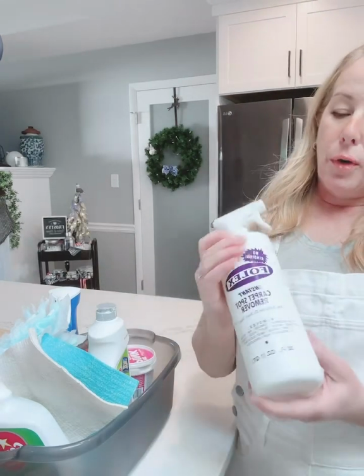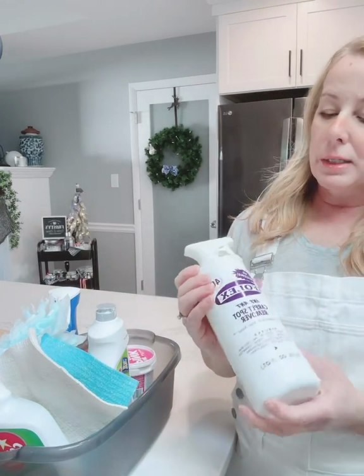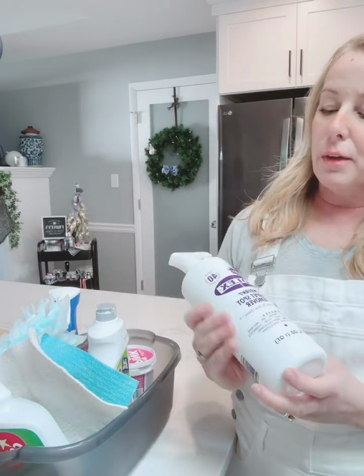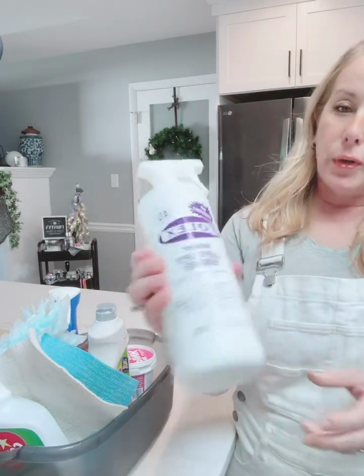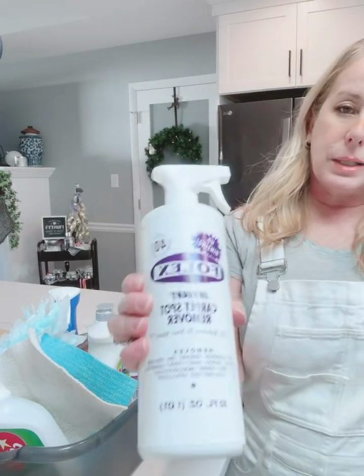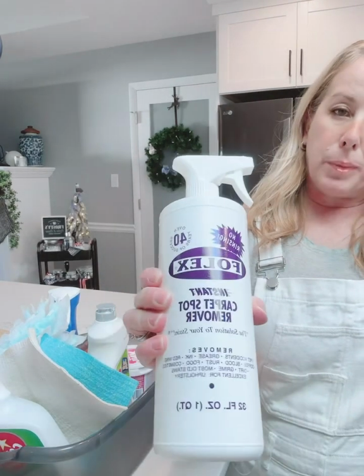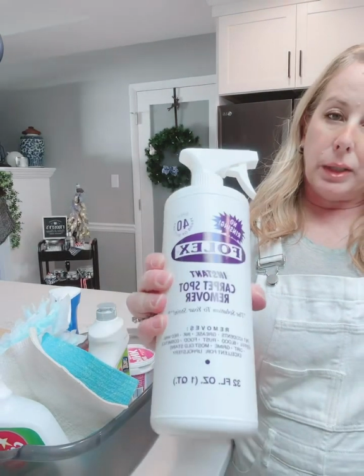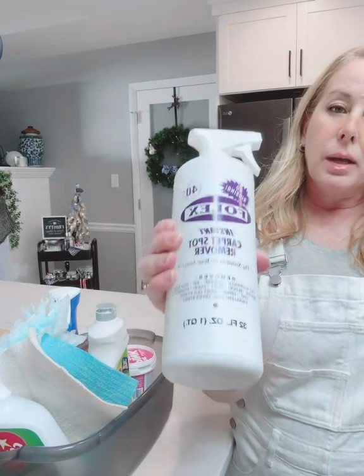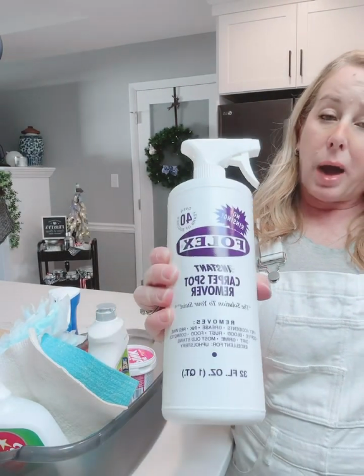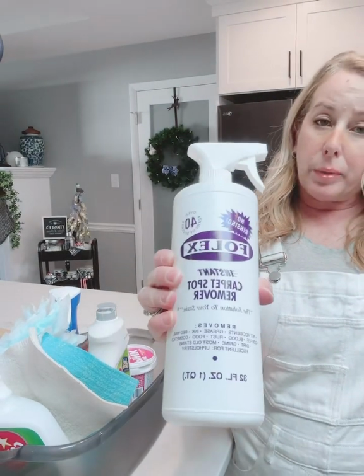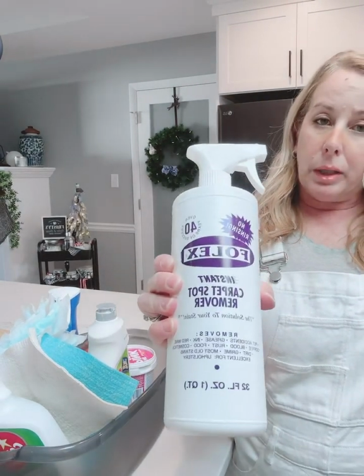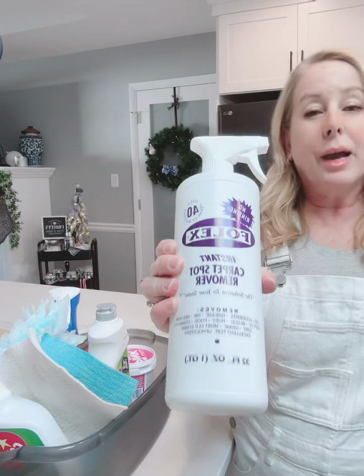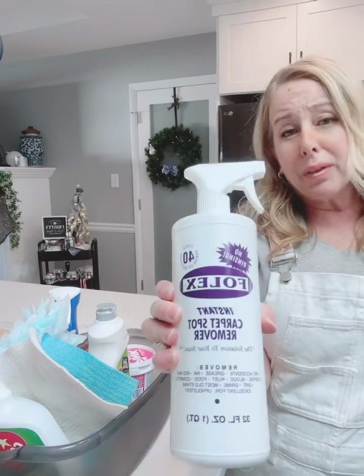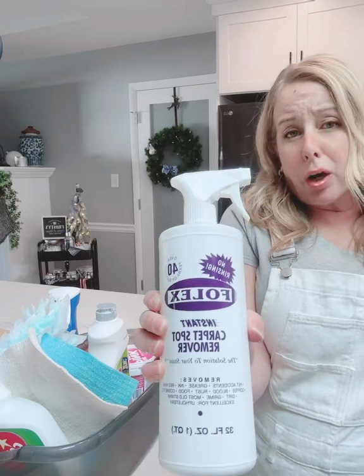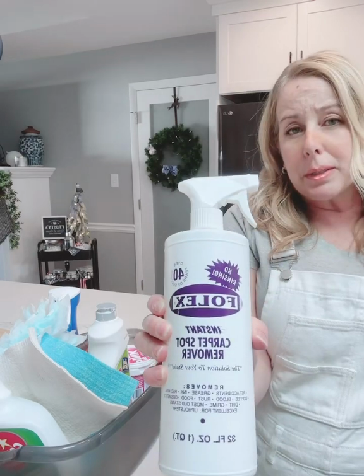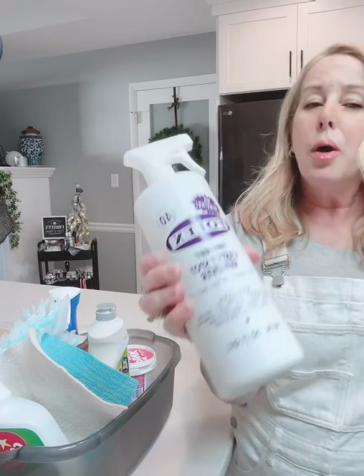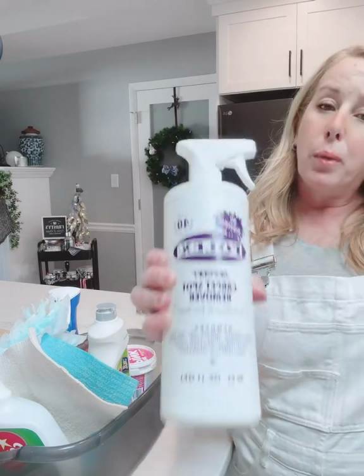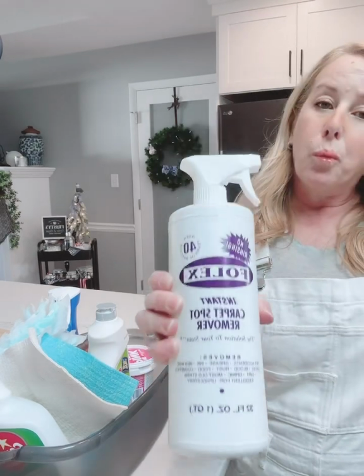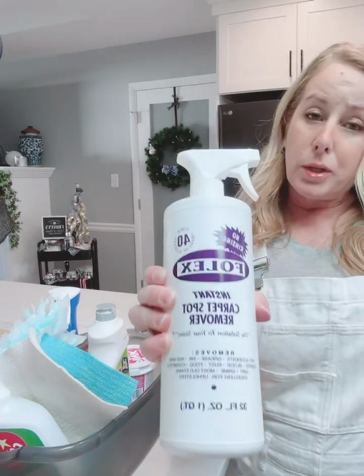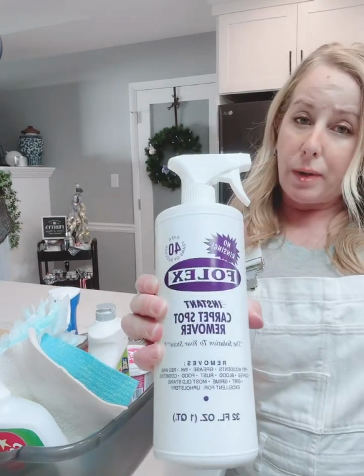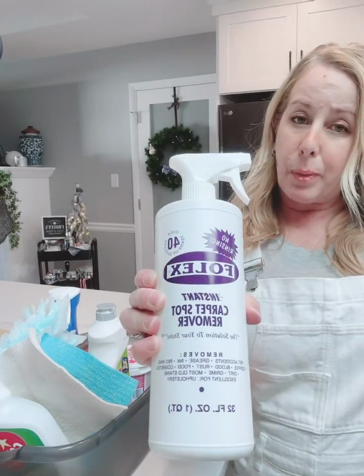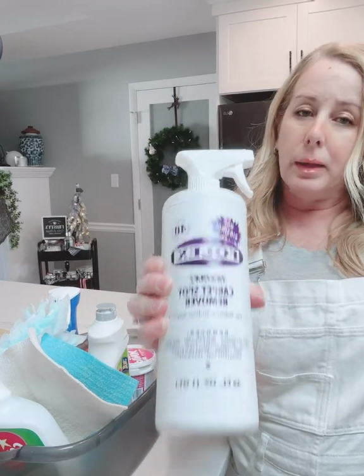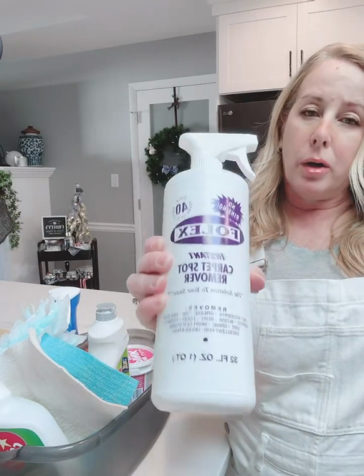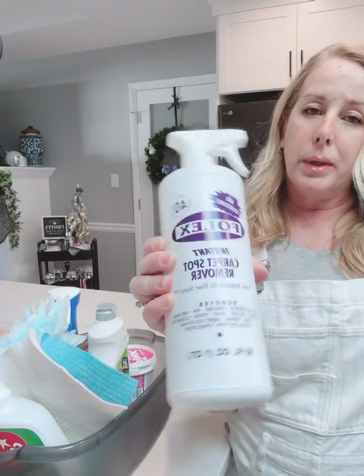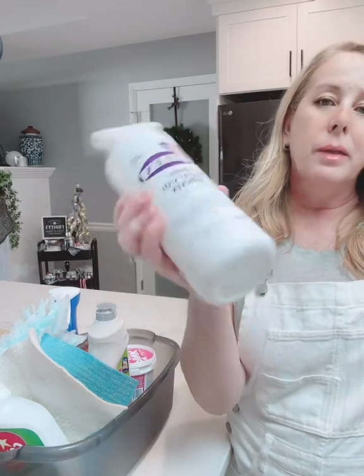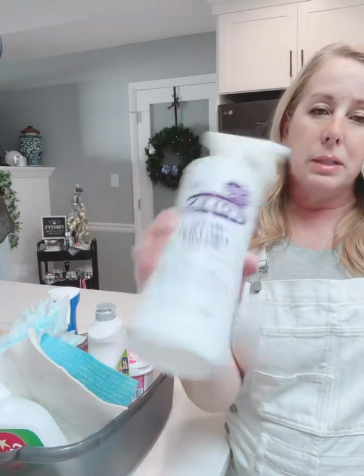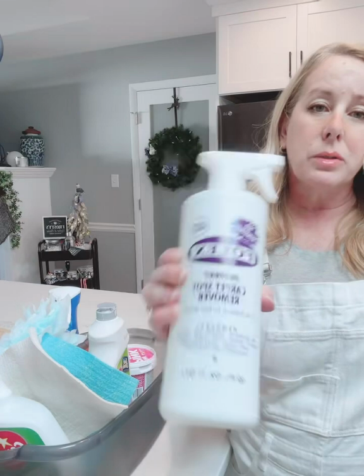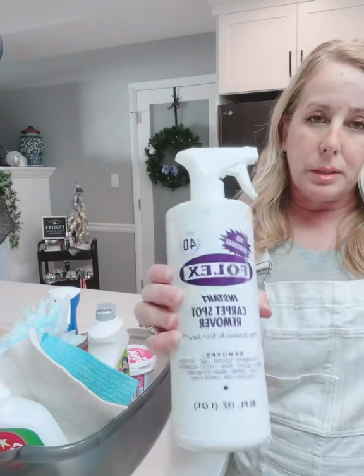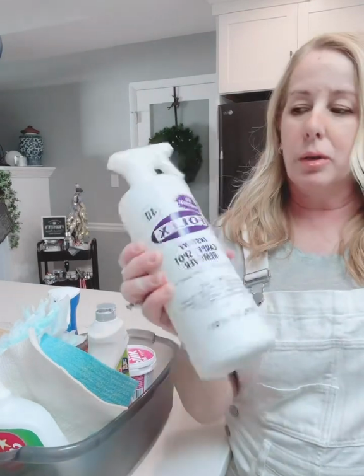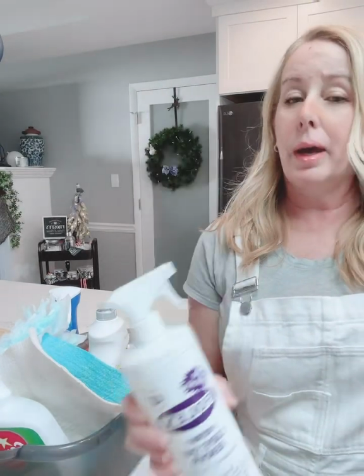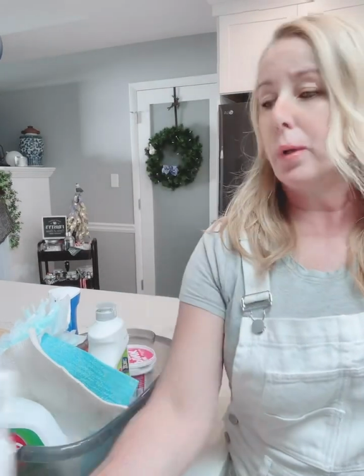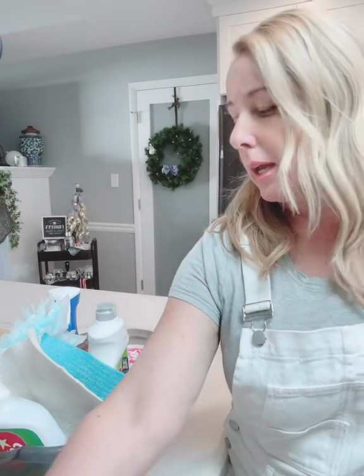This is Folex. It's a spot carpet cleaner. I don't have a lot of carpets but when I do have a spot on a carpet this stuff is awesome. I'll show you how that works later.